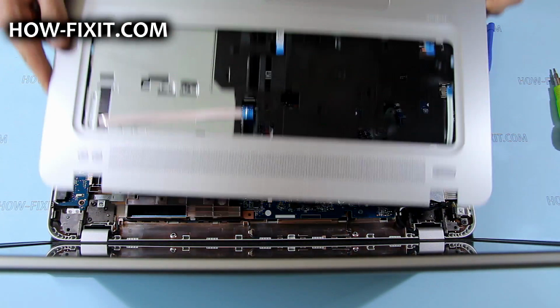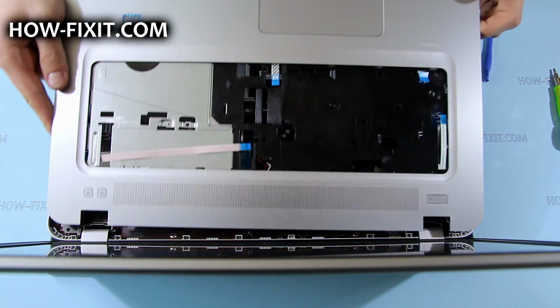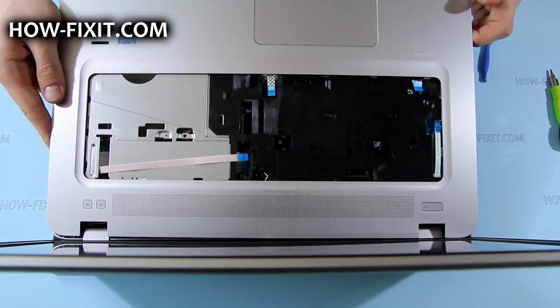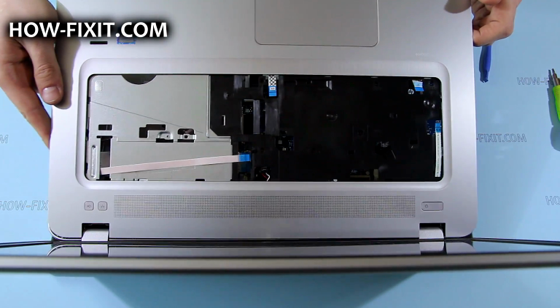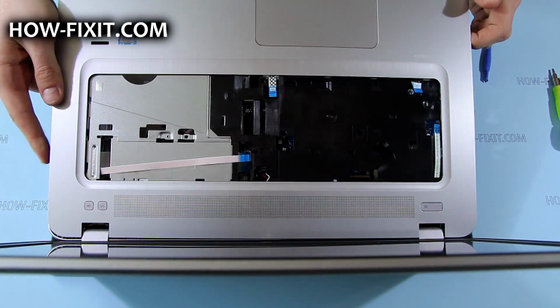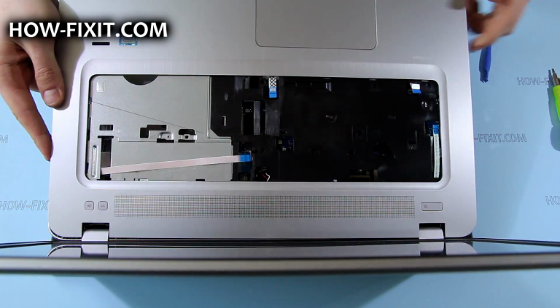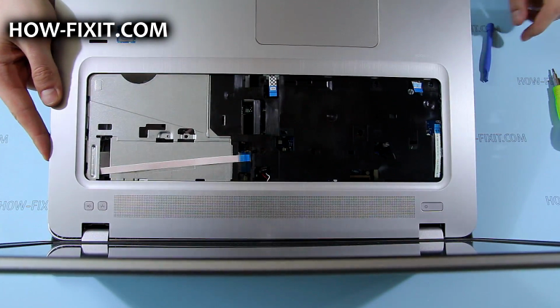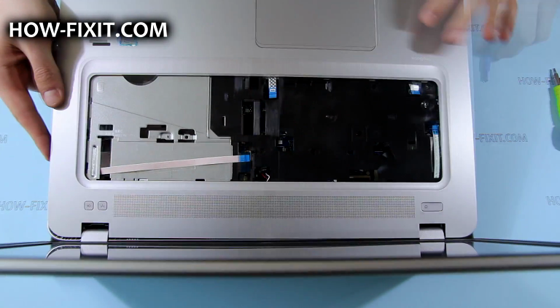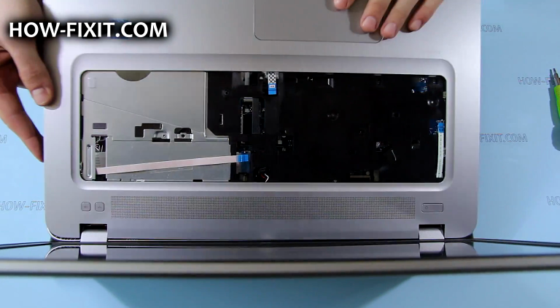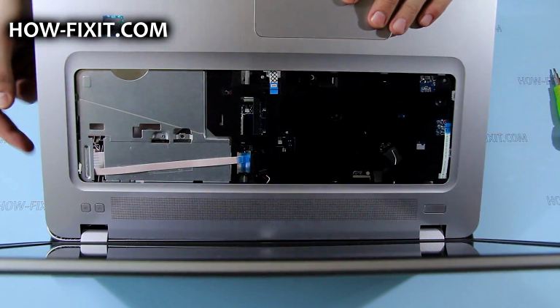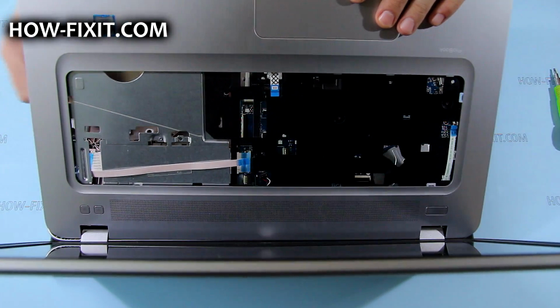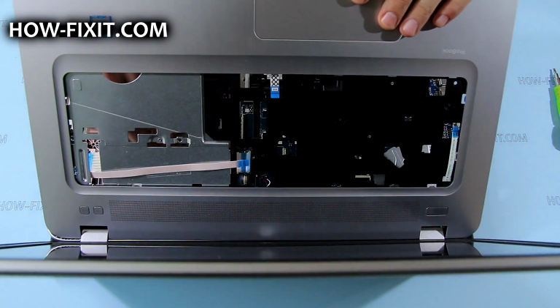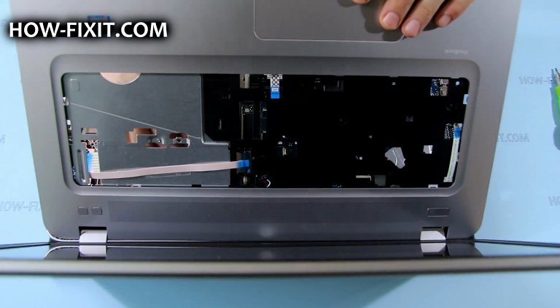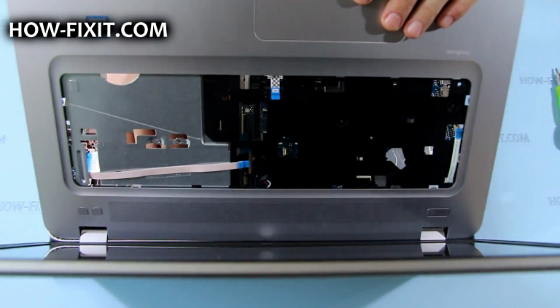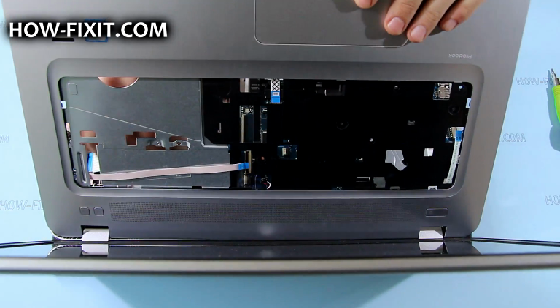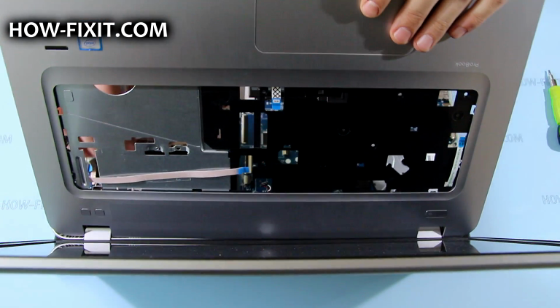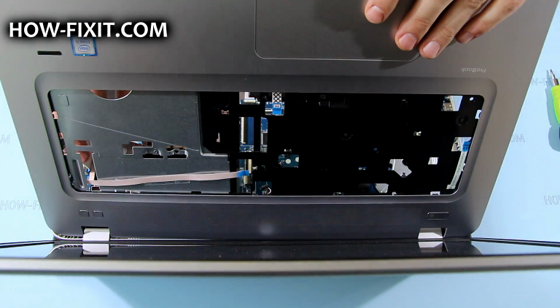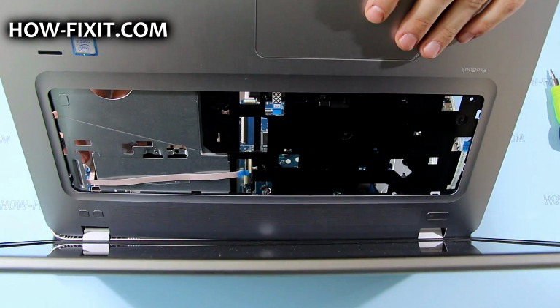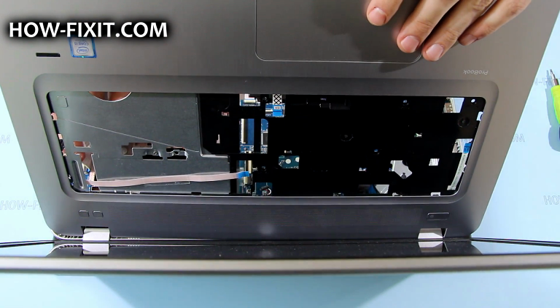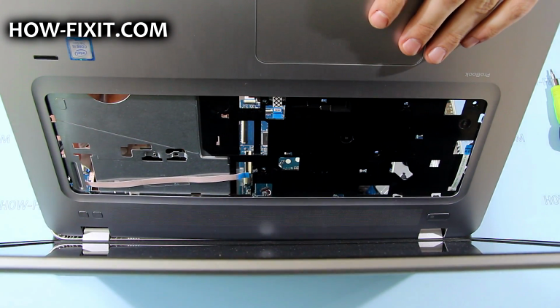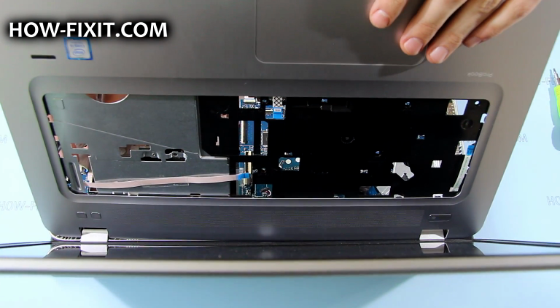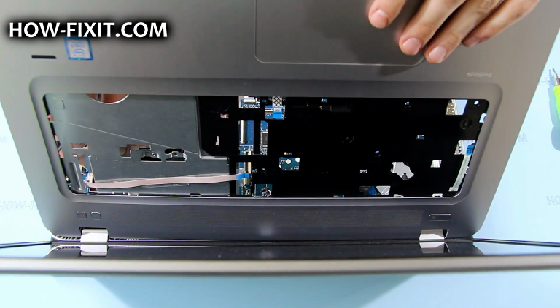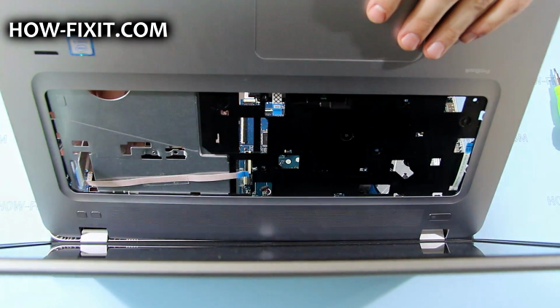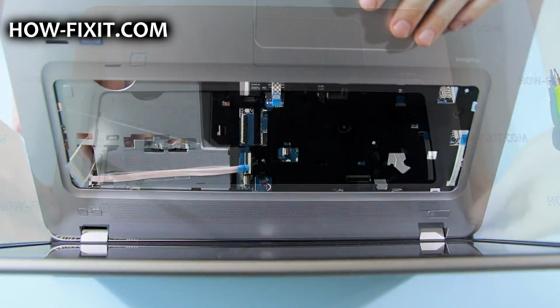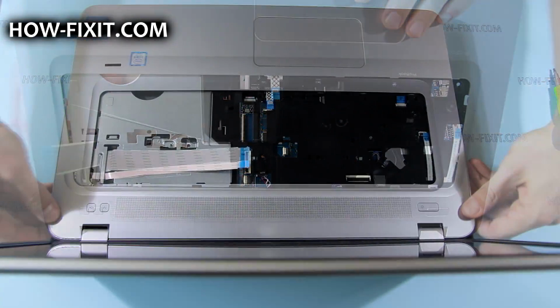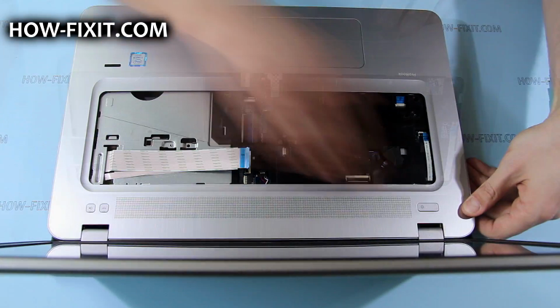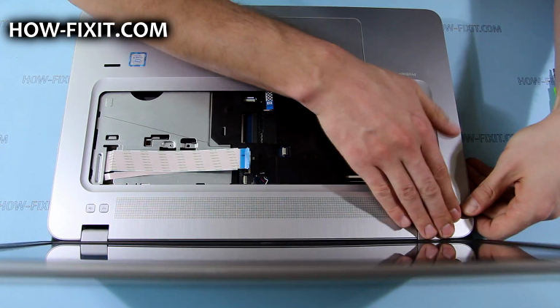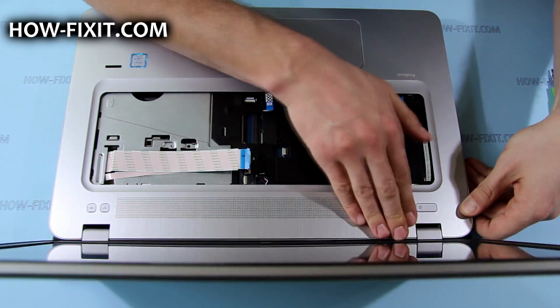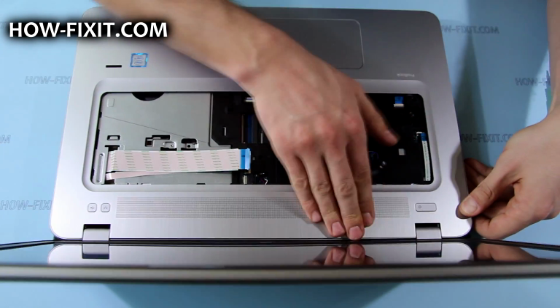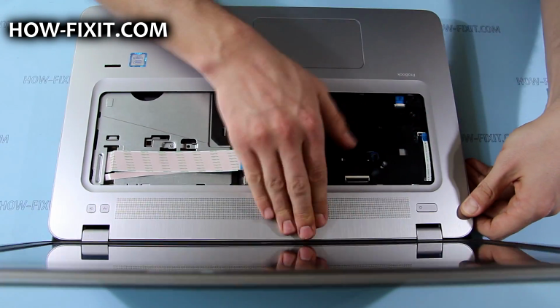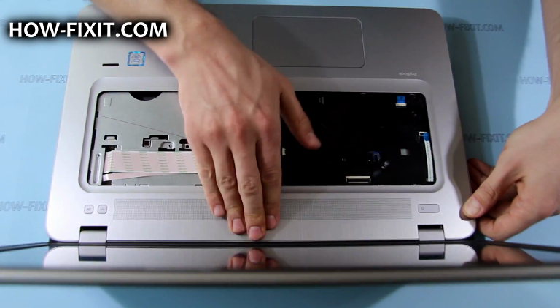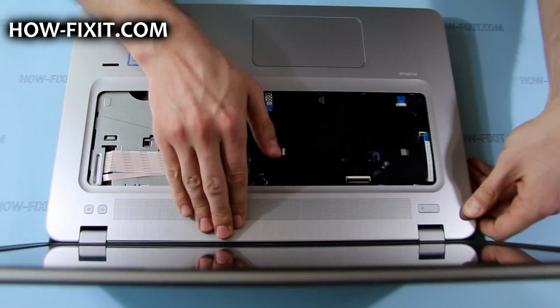Now place the top case, but do not forget to thread the USB board FFC cable through it. Then snap it onto the bottom case.